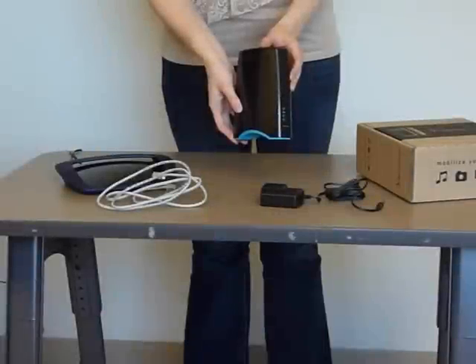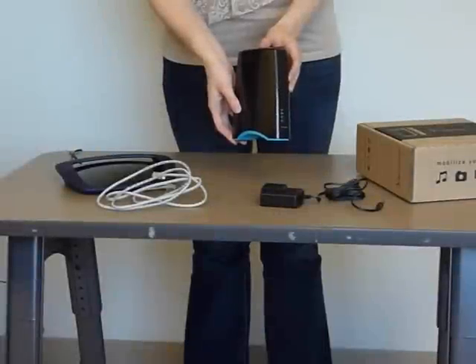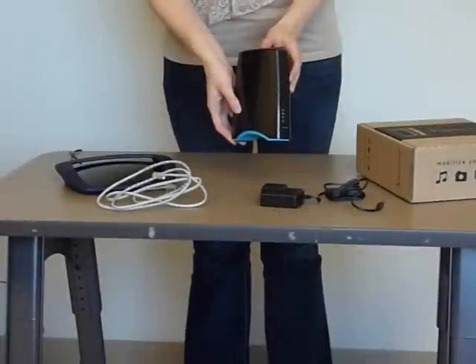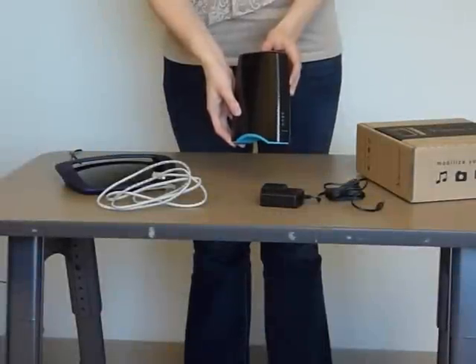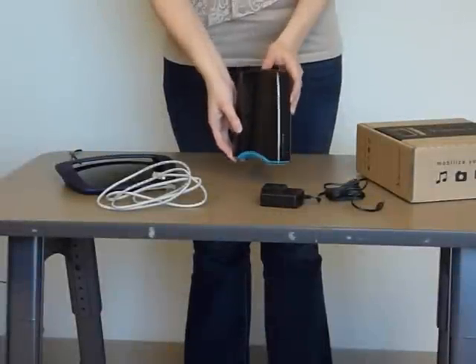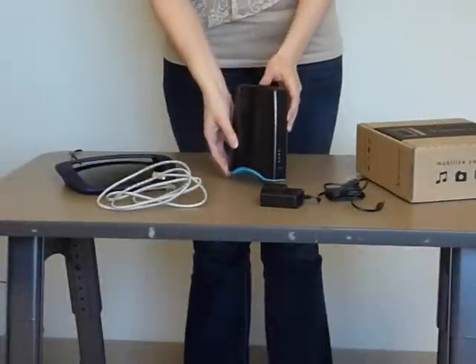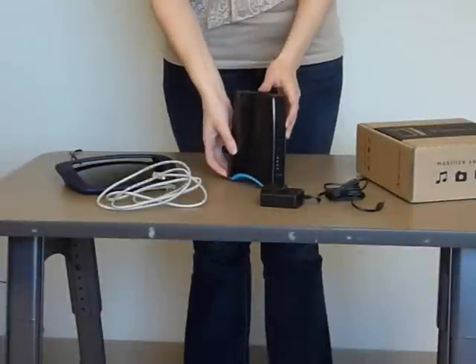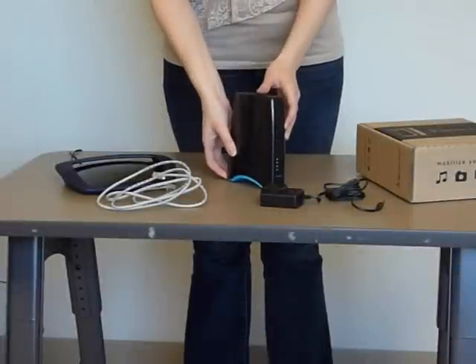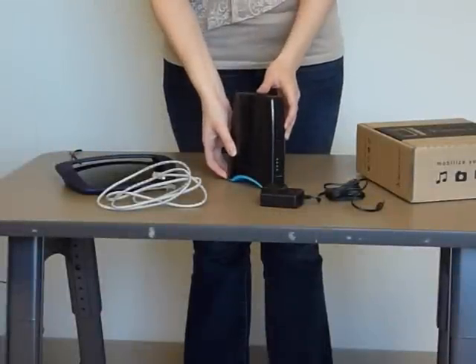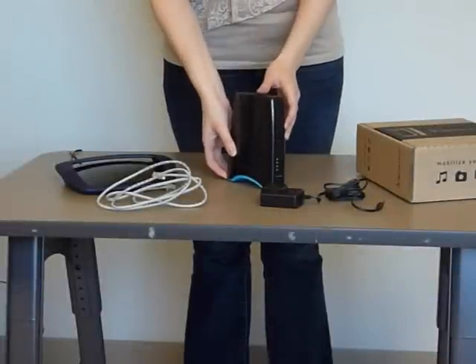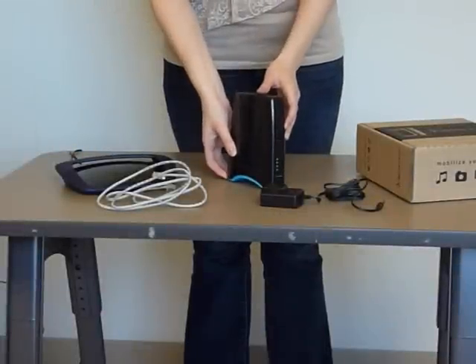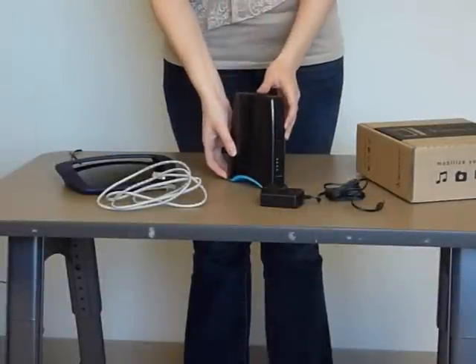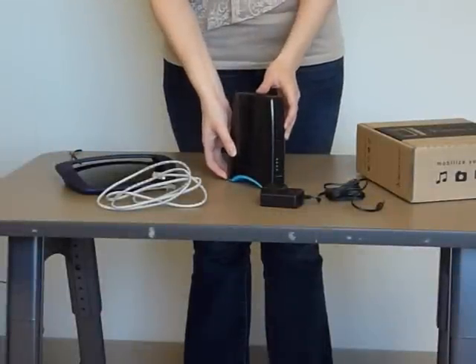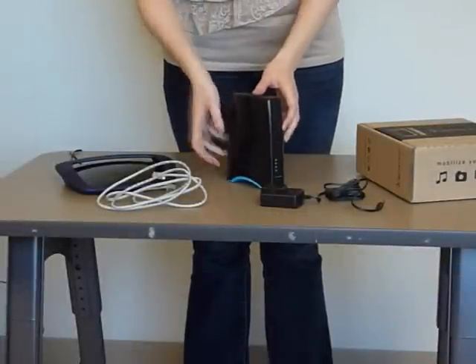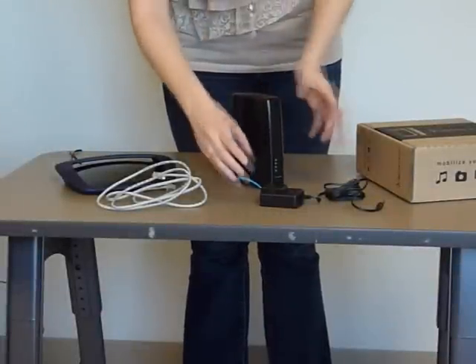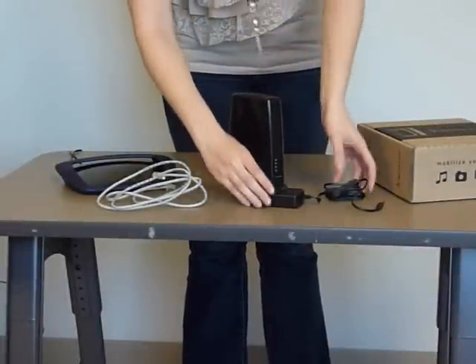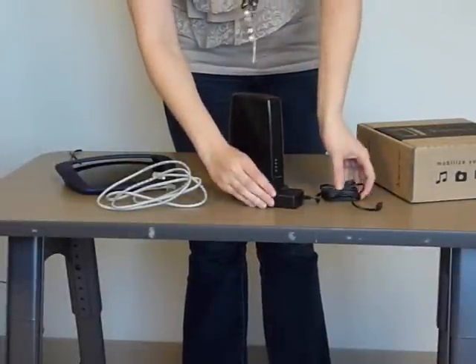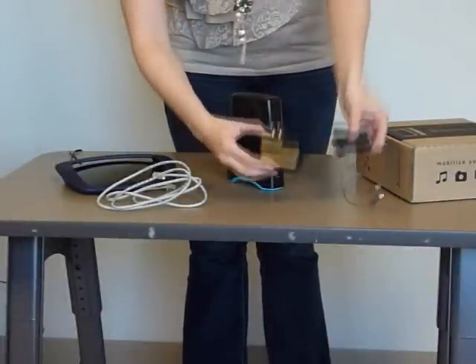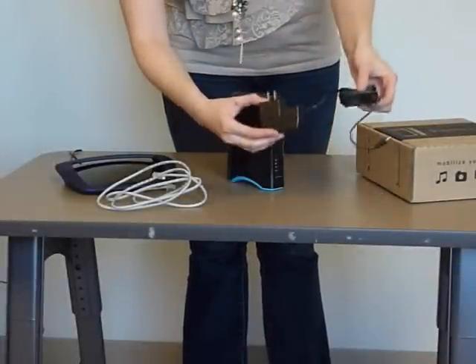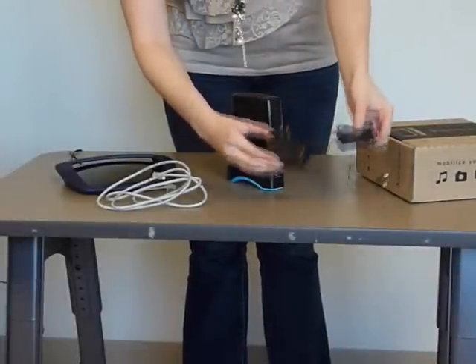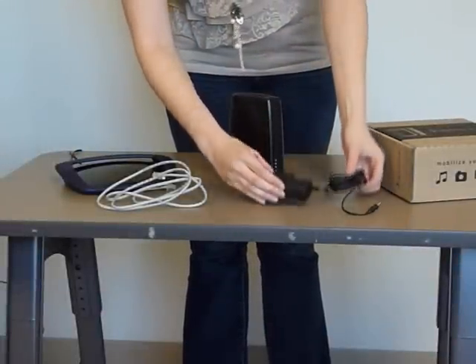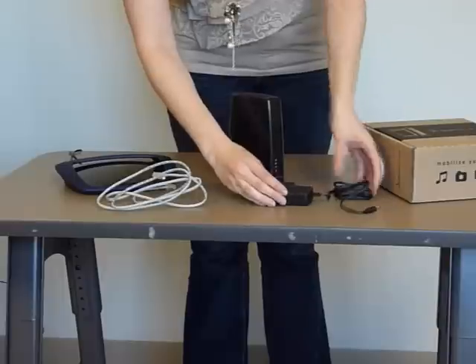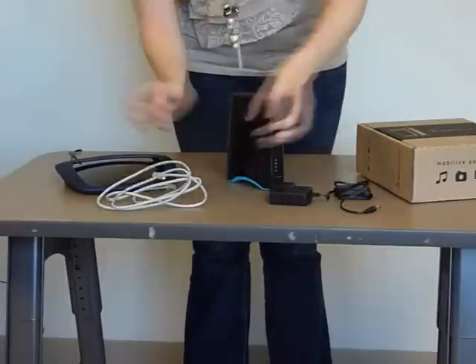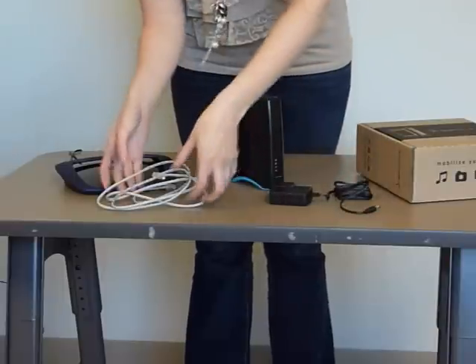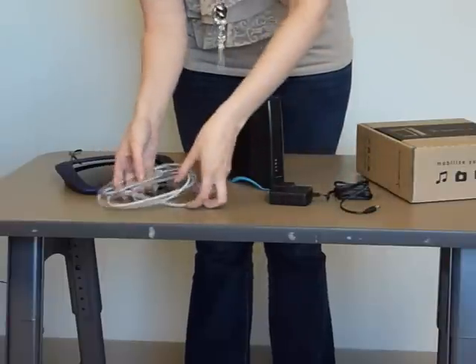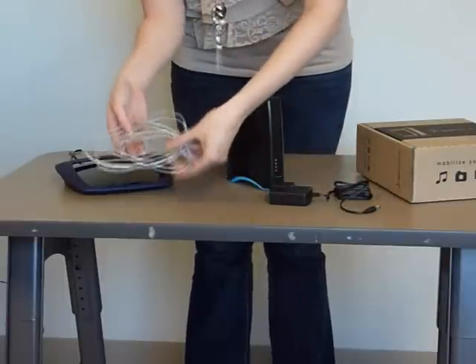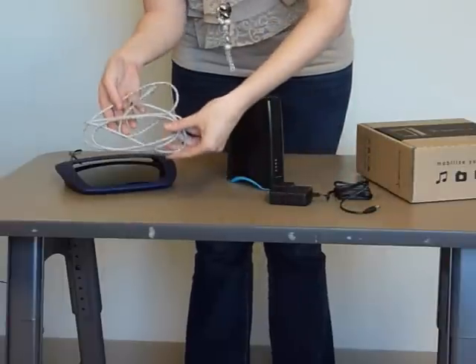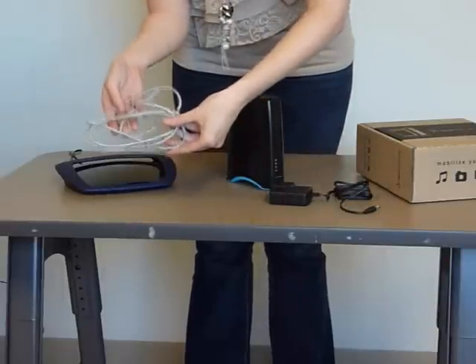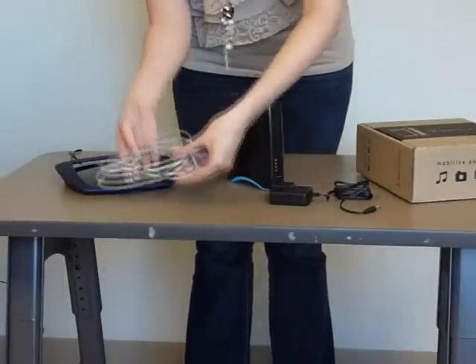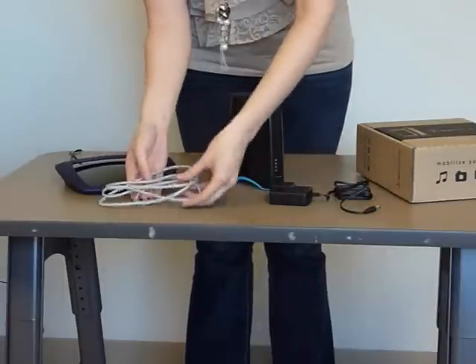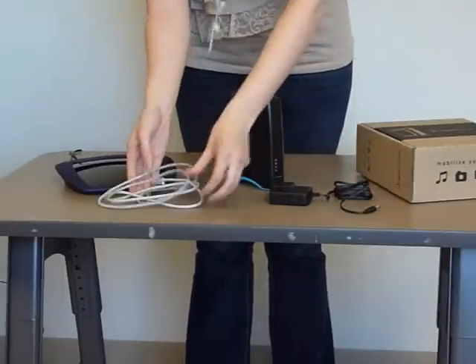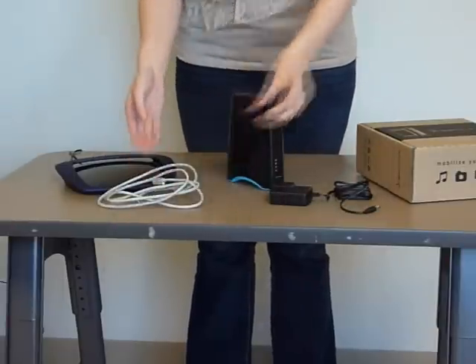Hi, this is Monica and in this demonstration I'll be showing you how to set up and install your Jetstream HD. The first thing you should do is take your Jetstream HD out of the box along with the power cable and Ethernet cable.